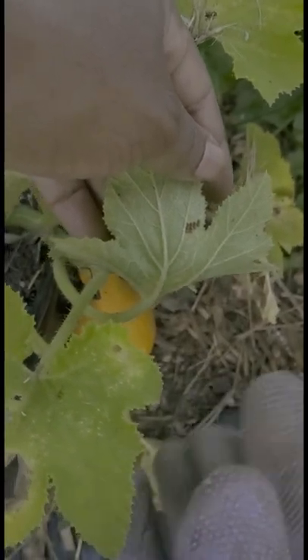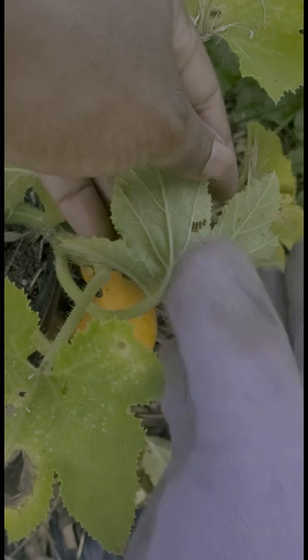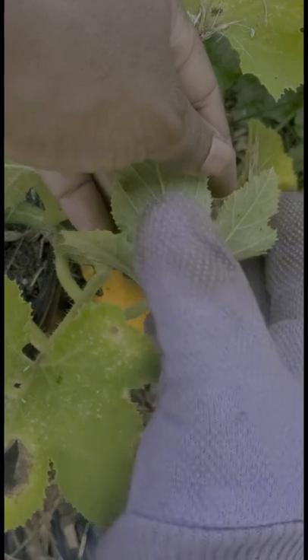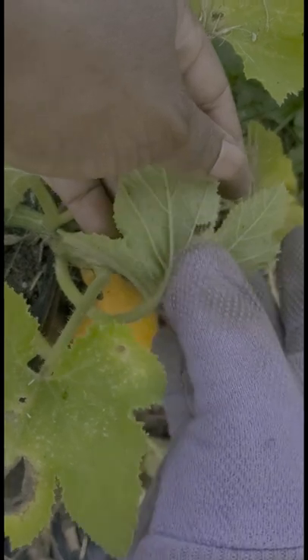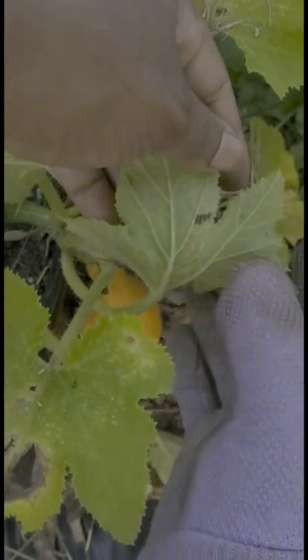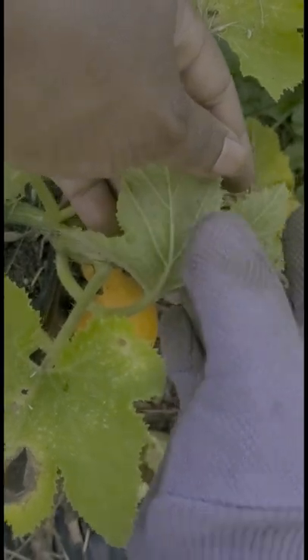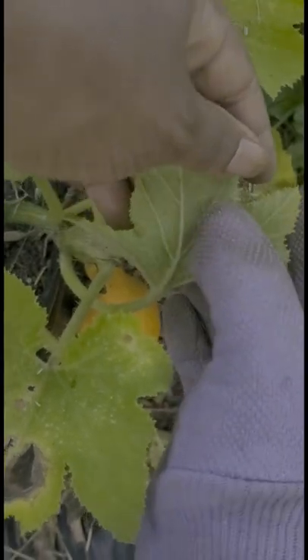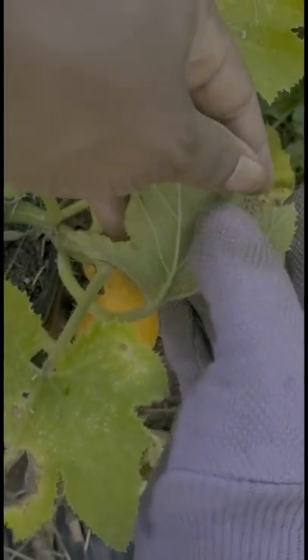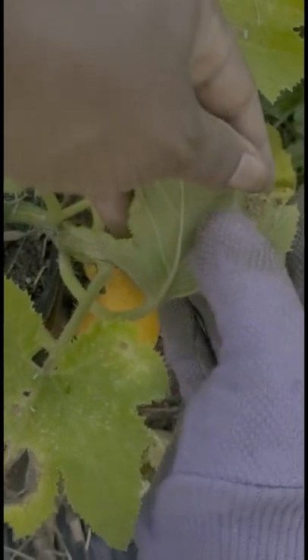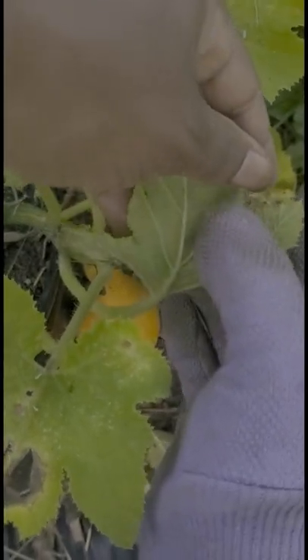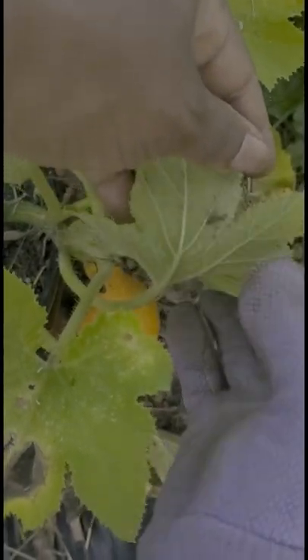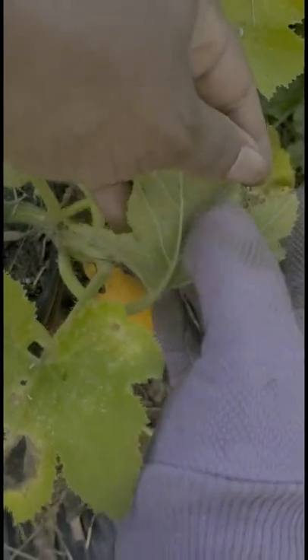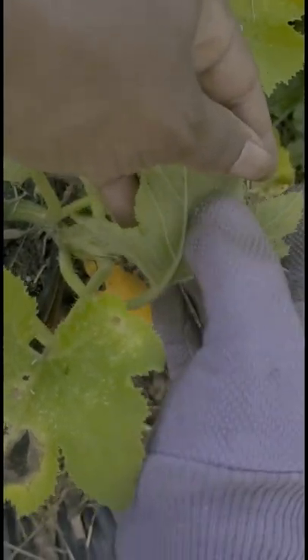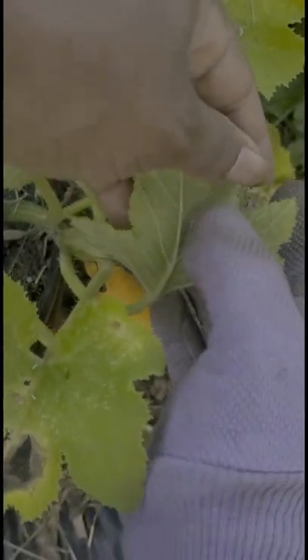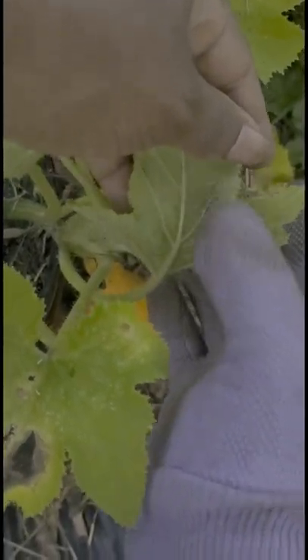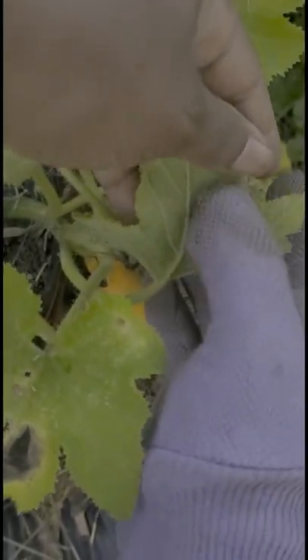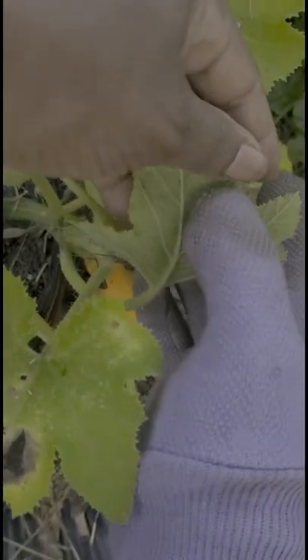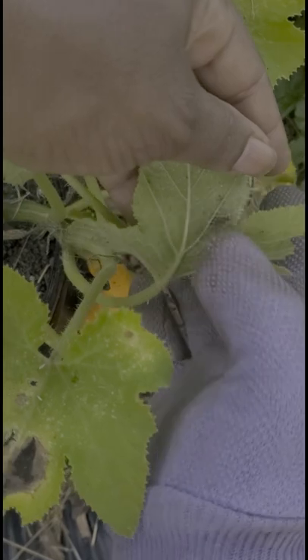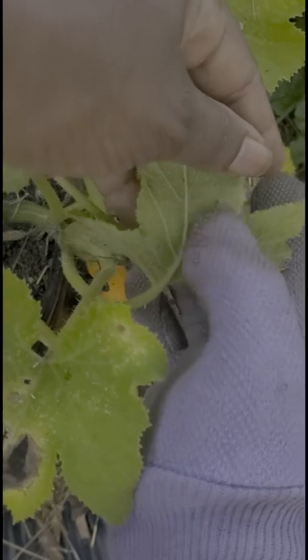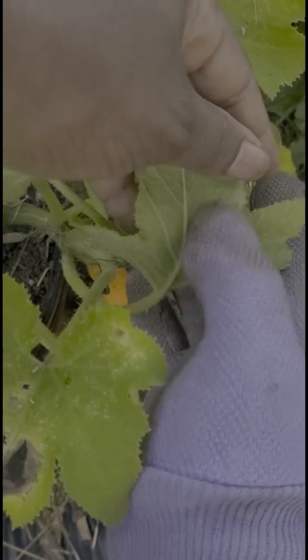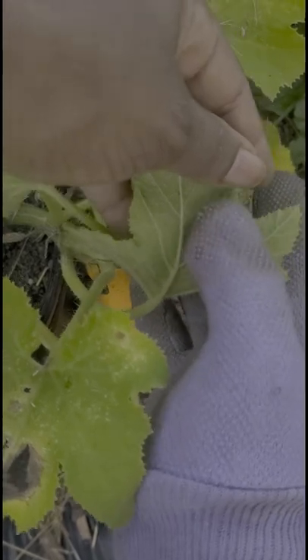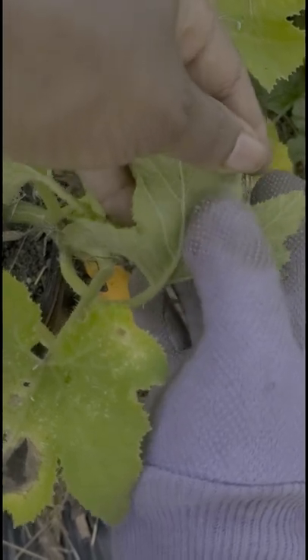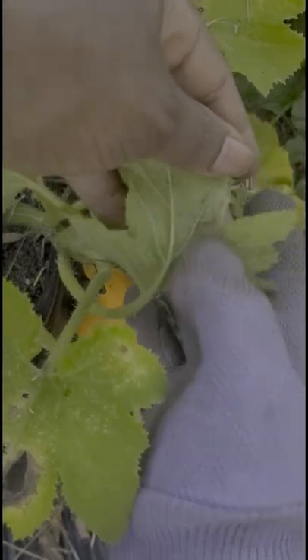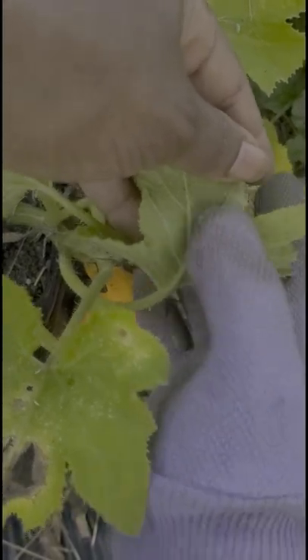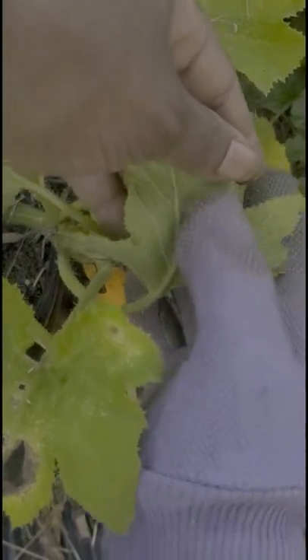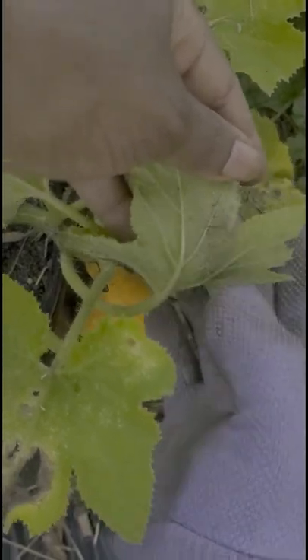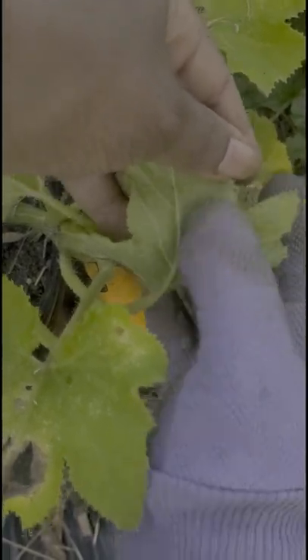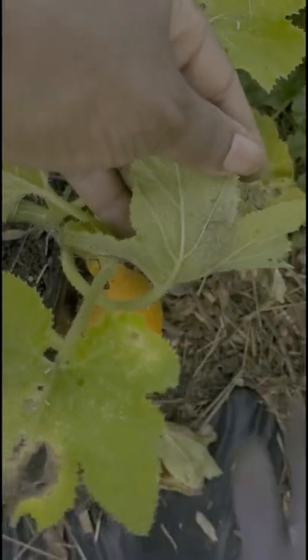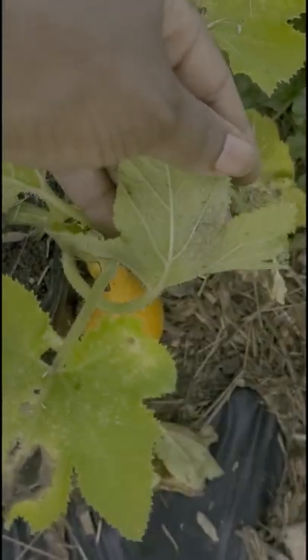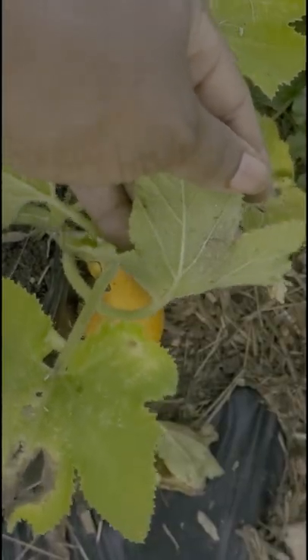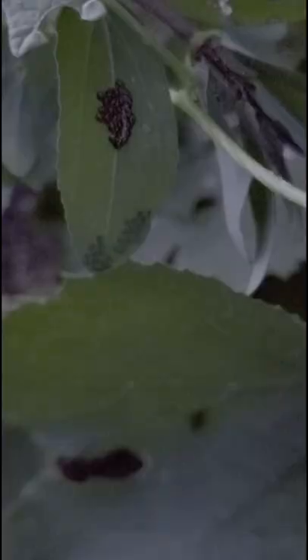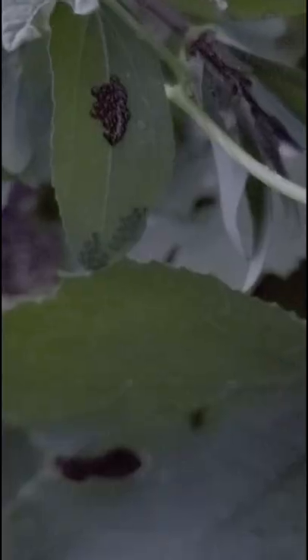I destroy the eggs by rubbing them with my garden gloves that have little elevated dots on the palm and fingers, thereby providing enough friction through texture to destroy the eggs when I rub them.